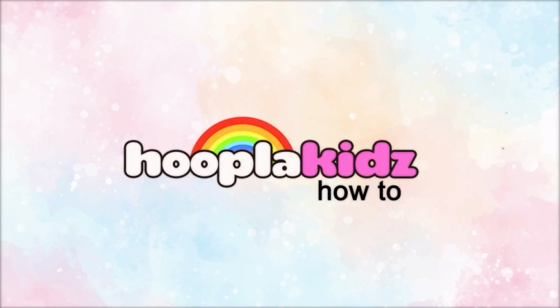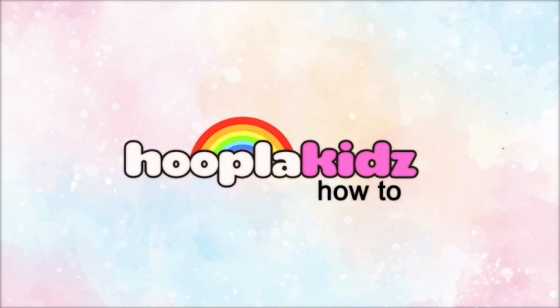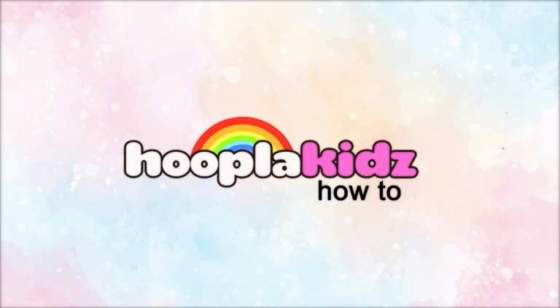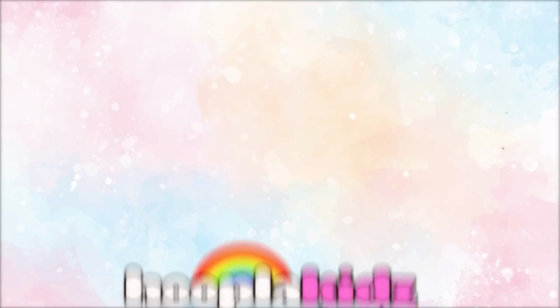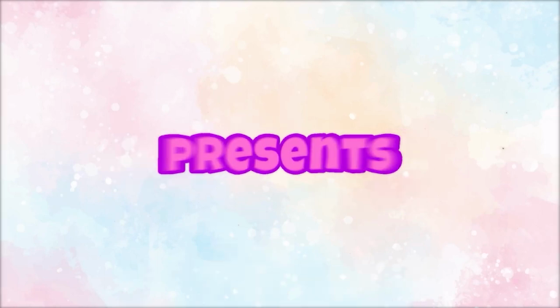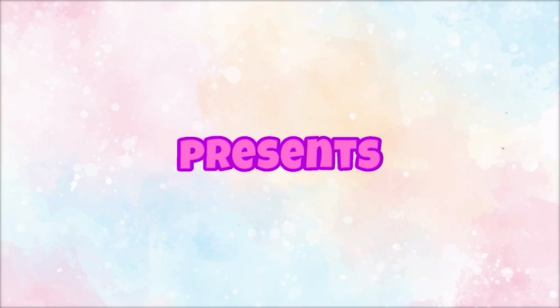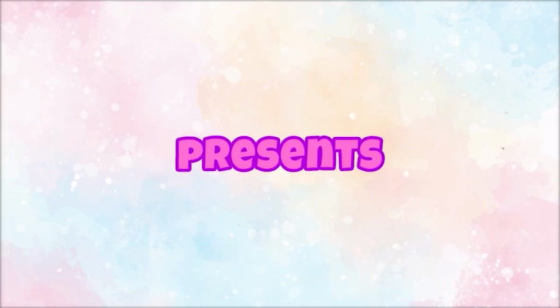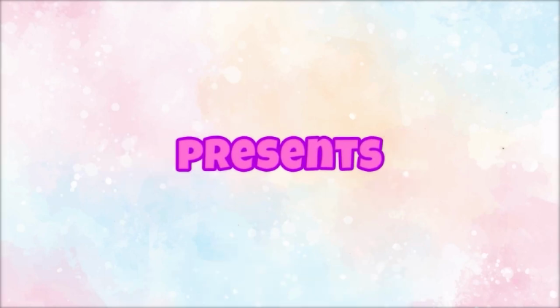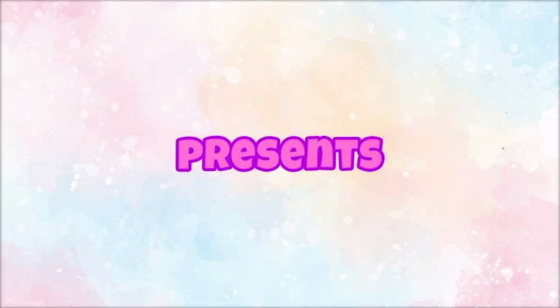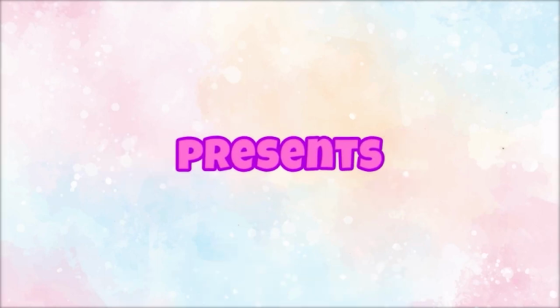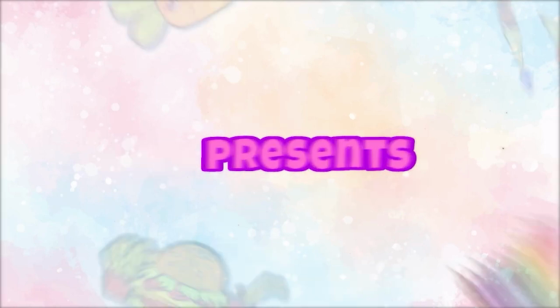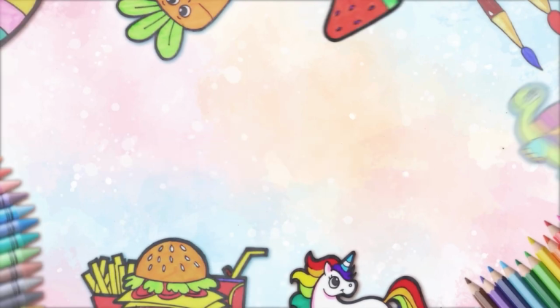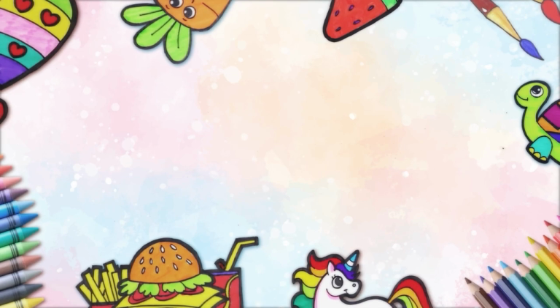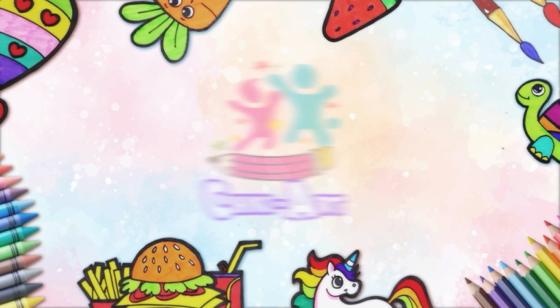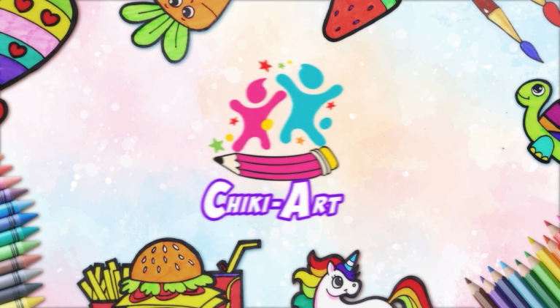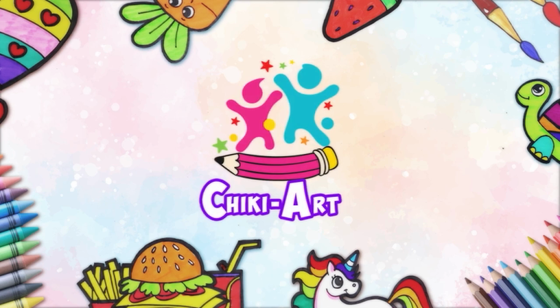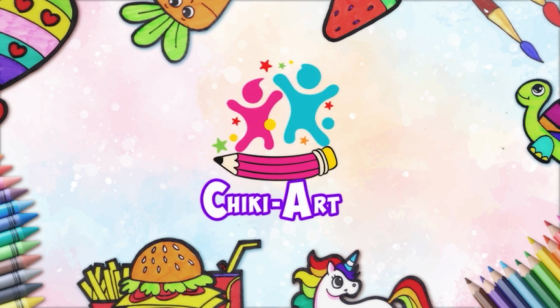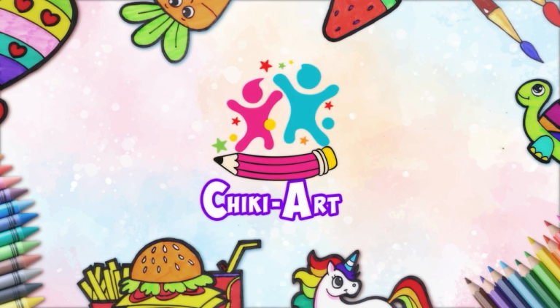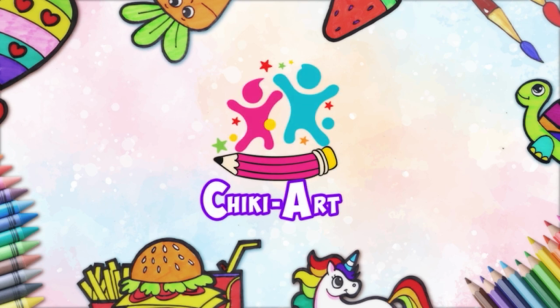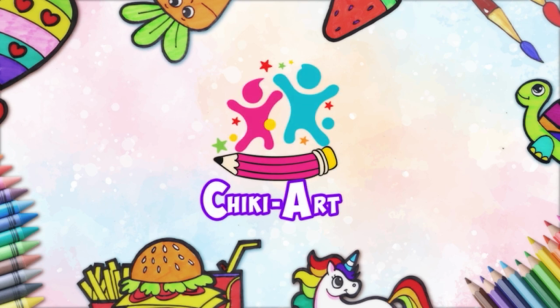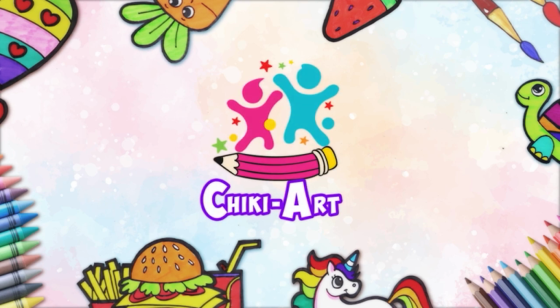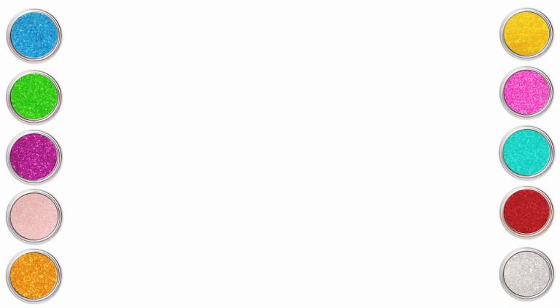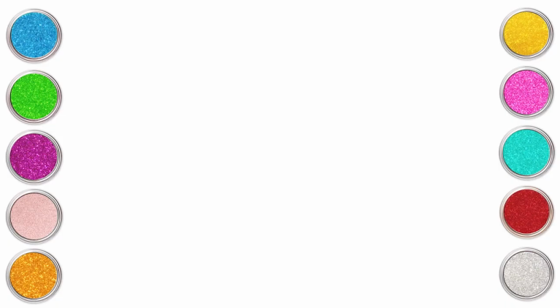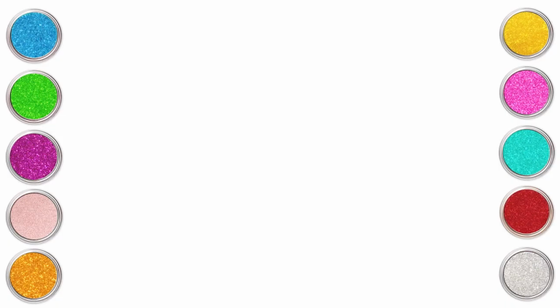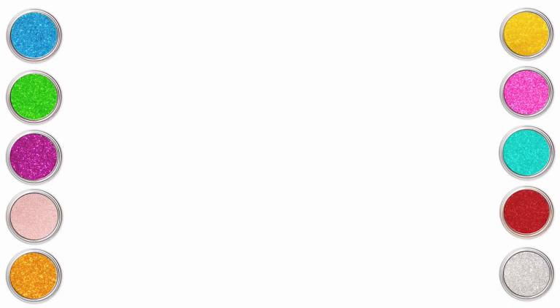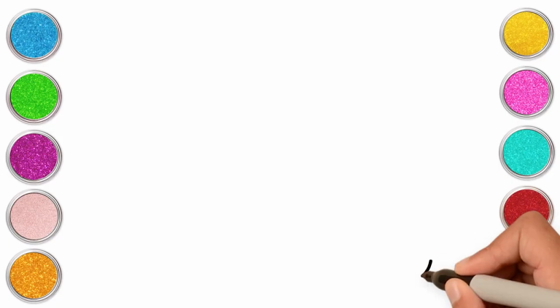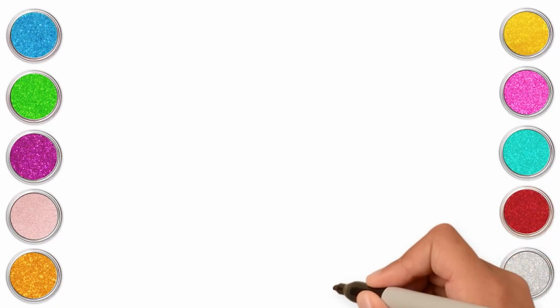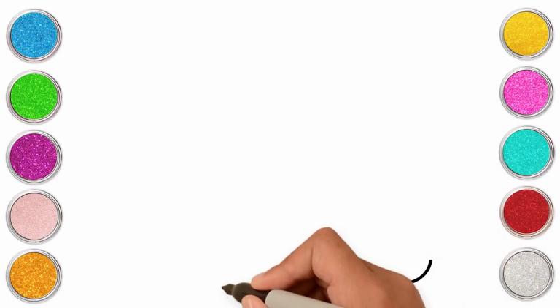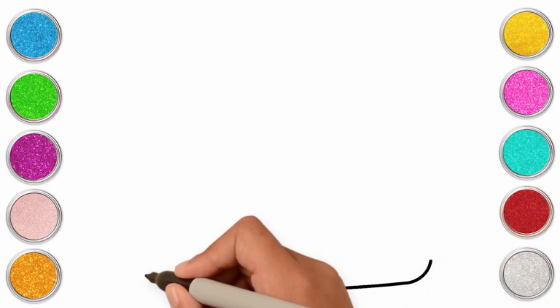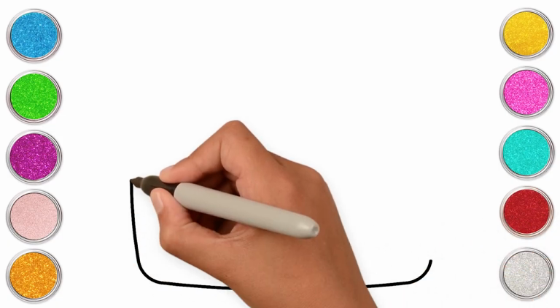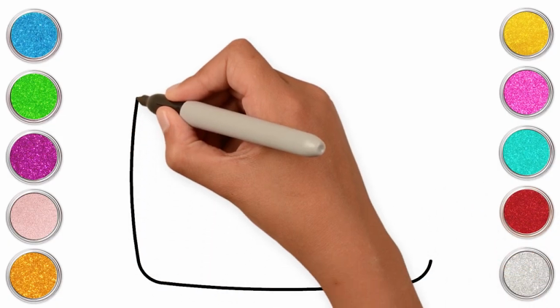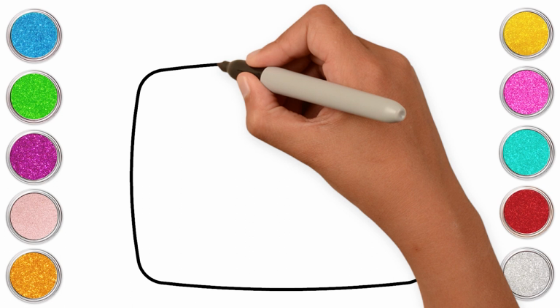Hoopla Kids How-To Presents Chicky Art. Hi kids! Let's make our very own television set.